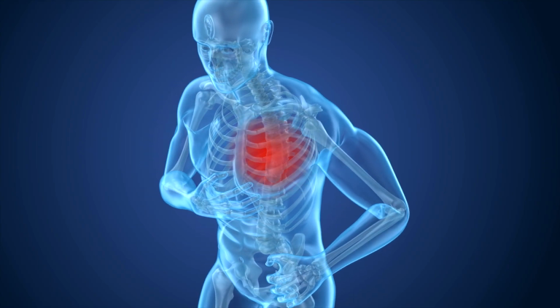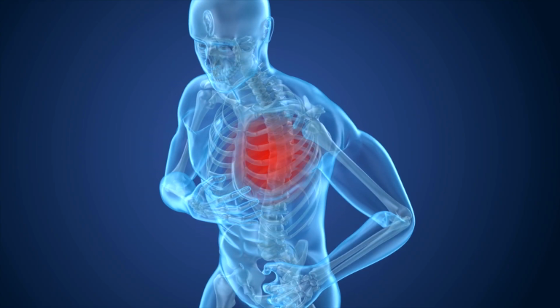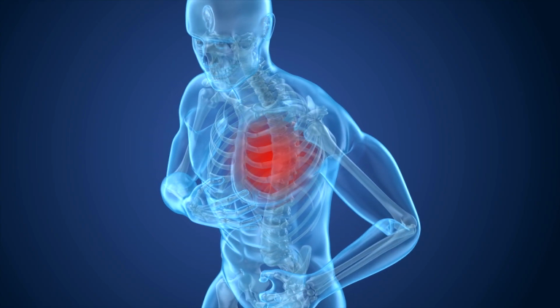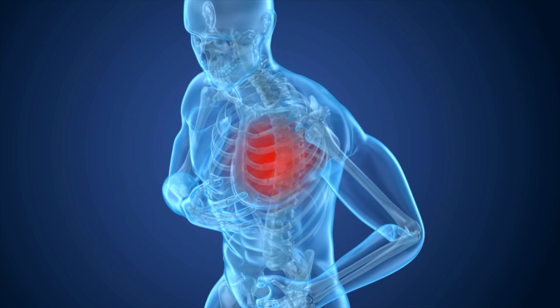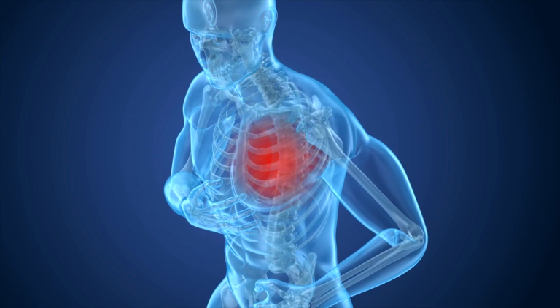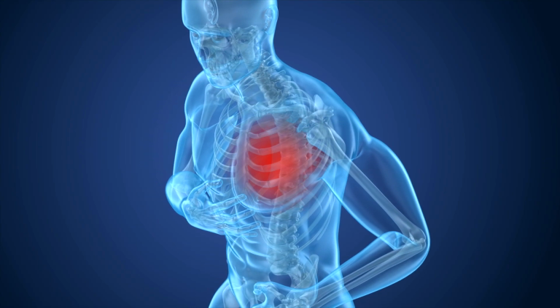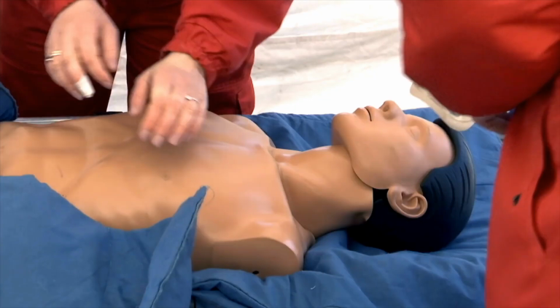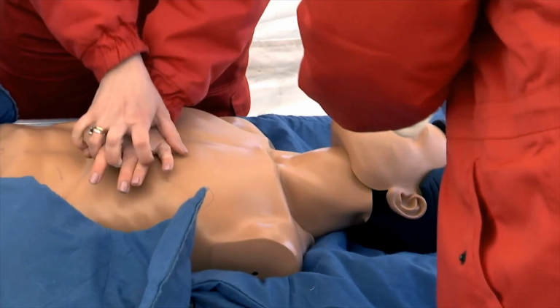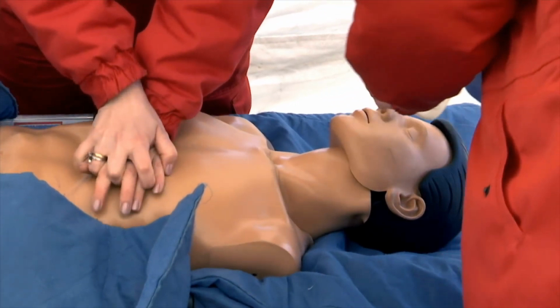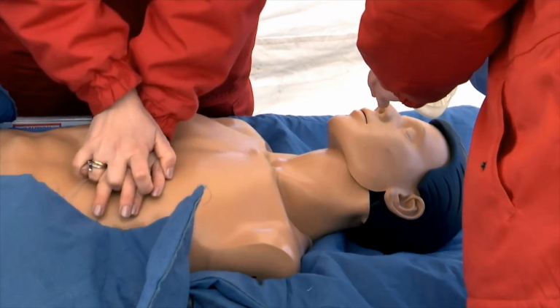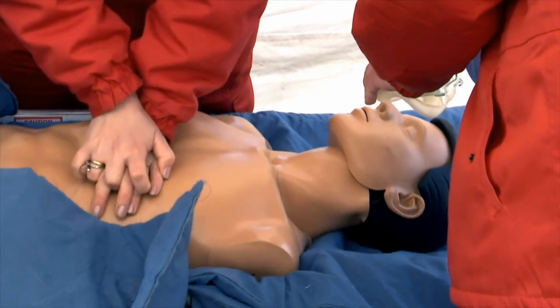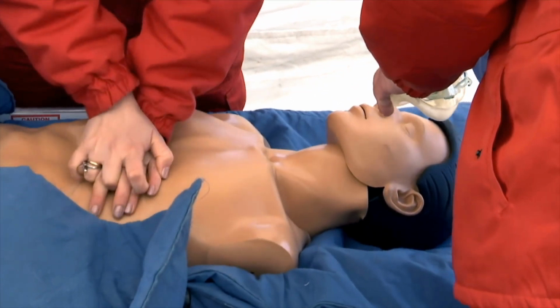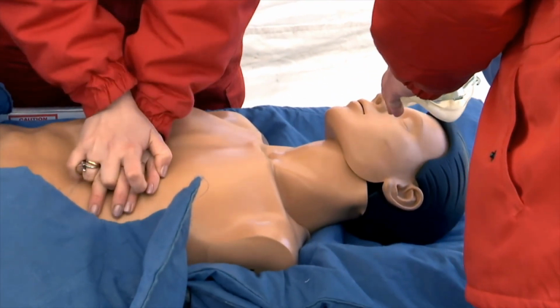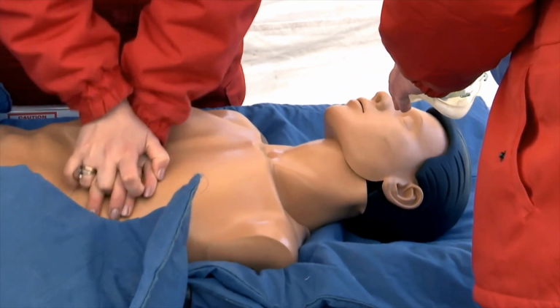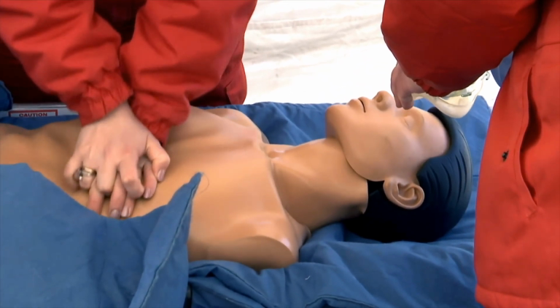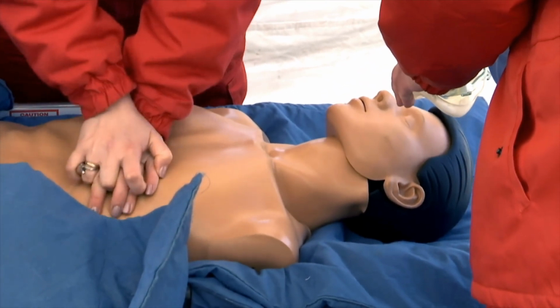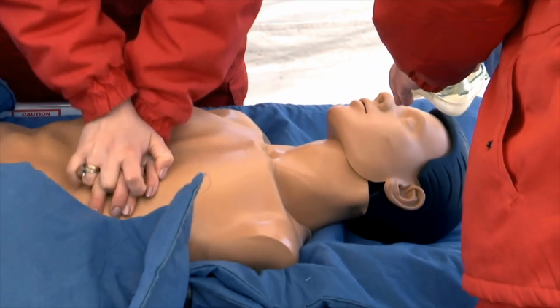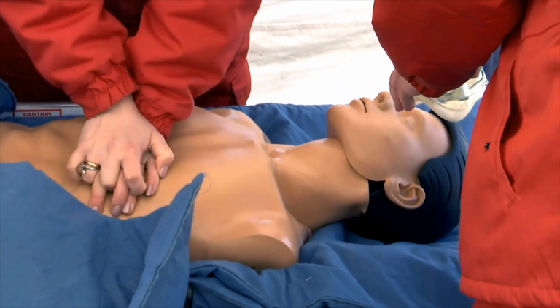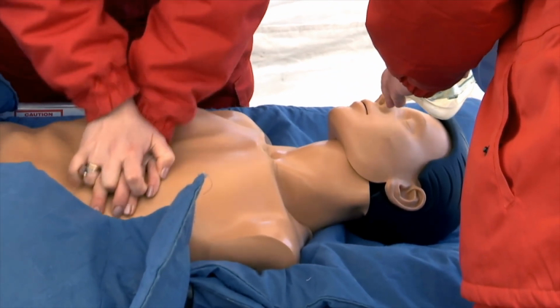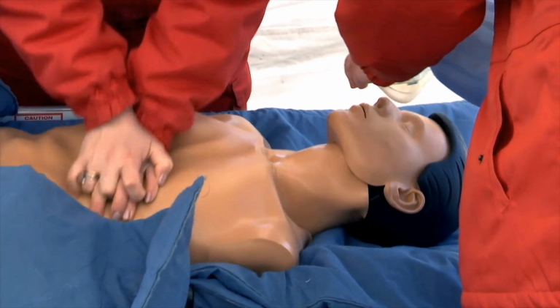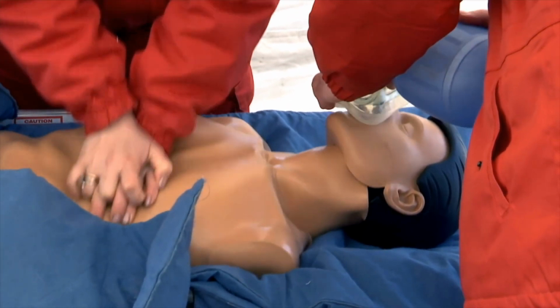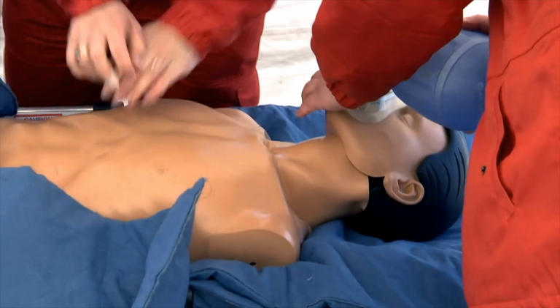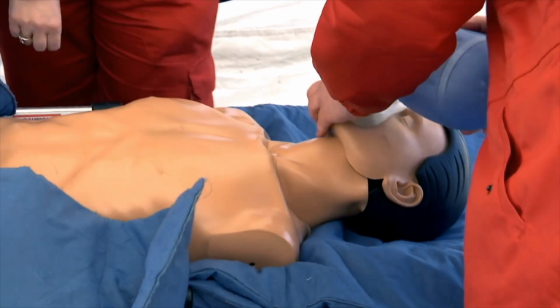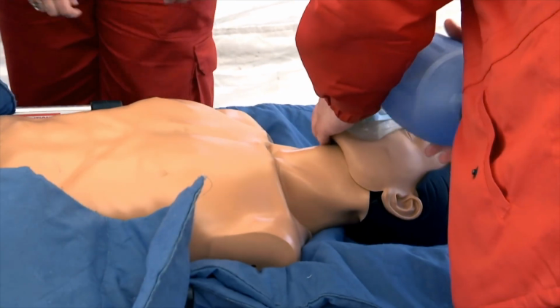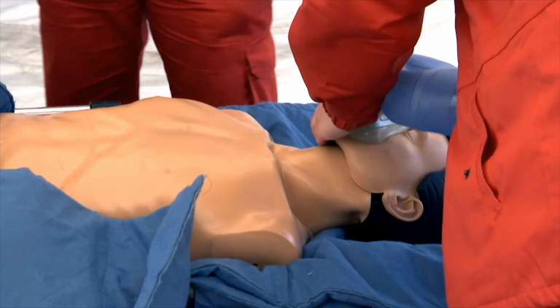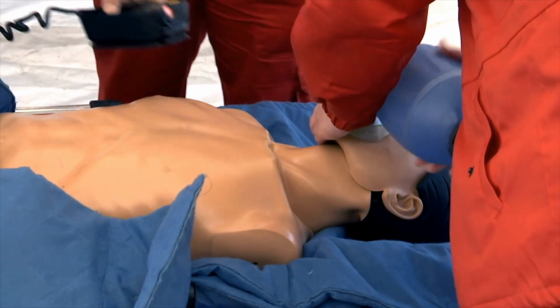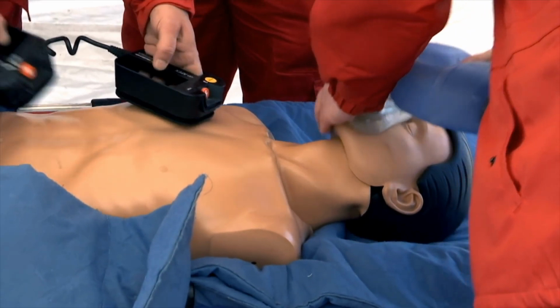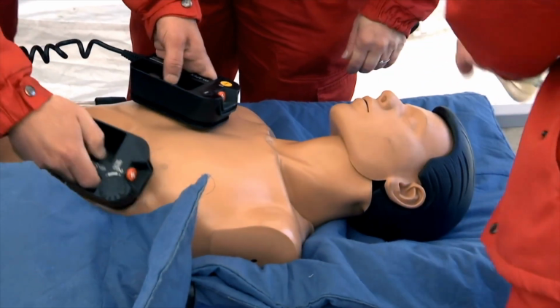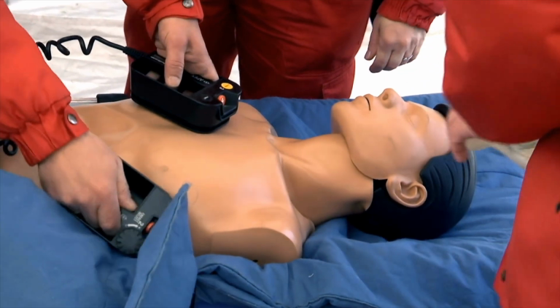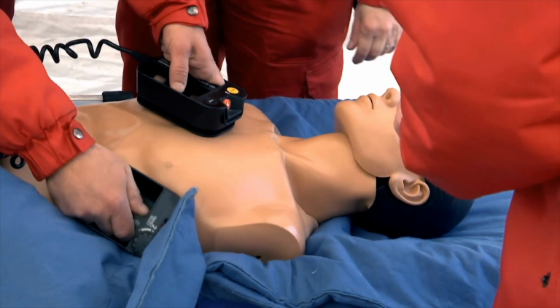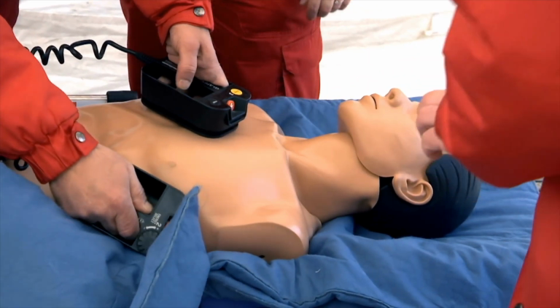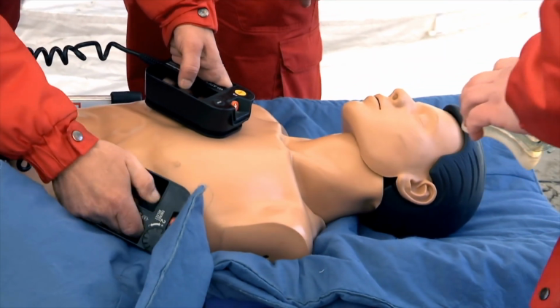Step four: rescue breaths. Tilt the head back, lift the chin. Pinch the nose, seal your mouth over theirs. Give two breaths, one second each. Watch the chest rise.